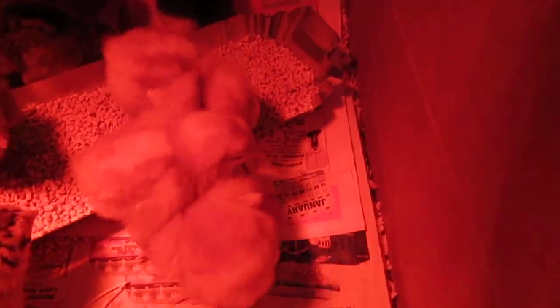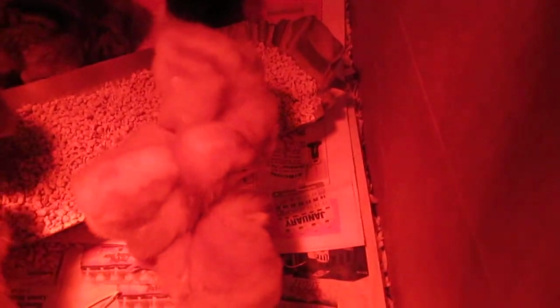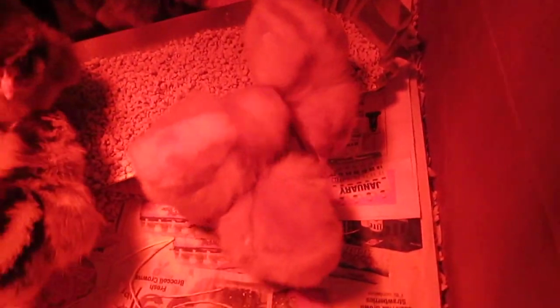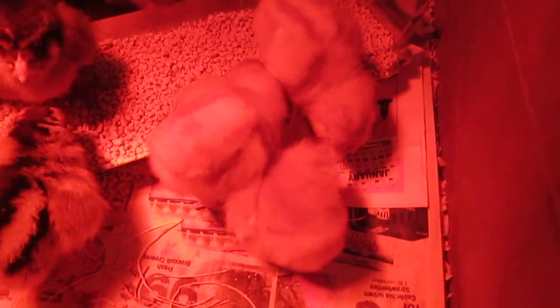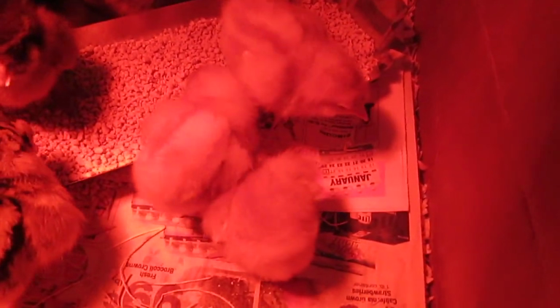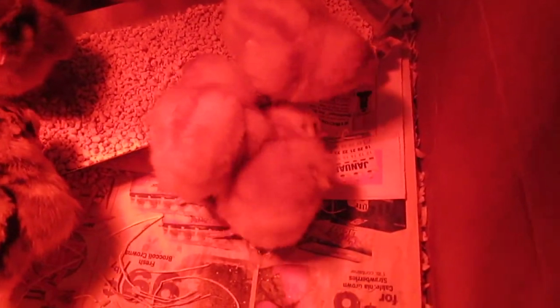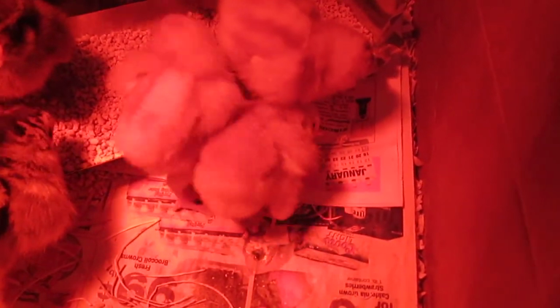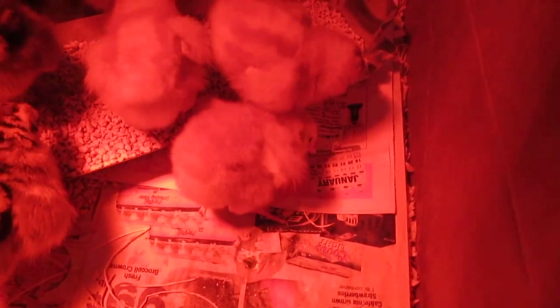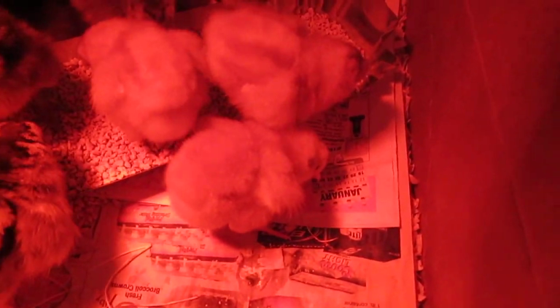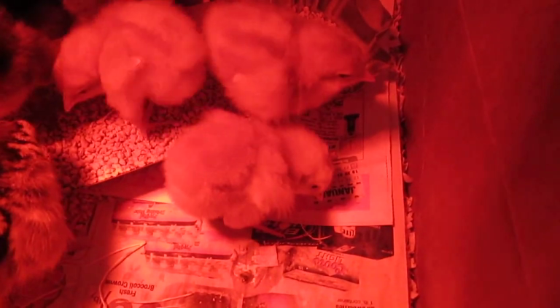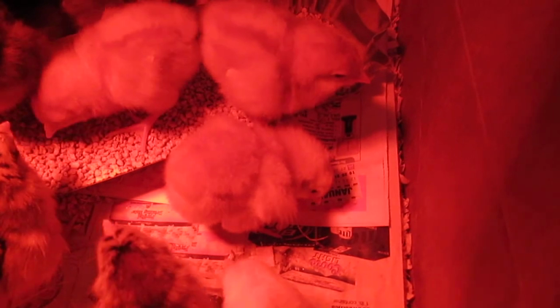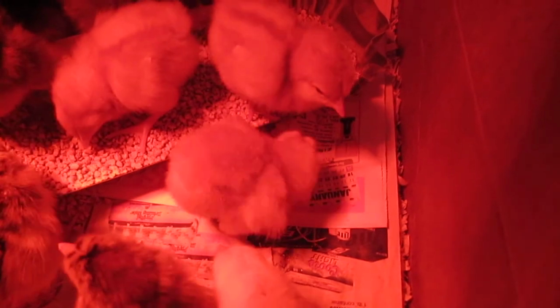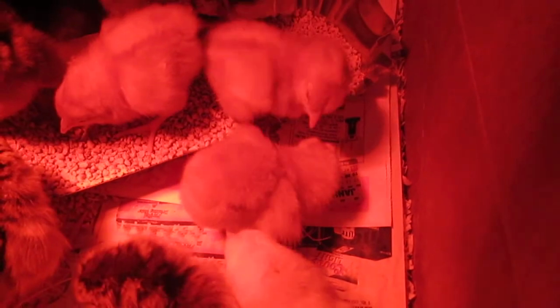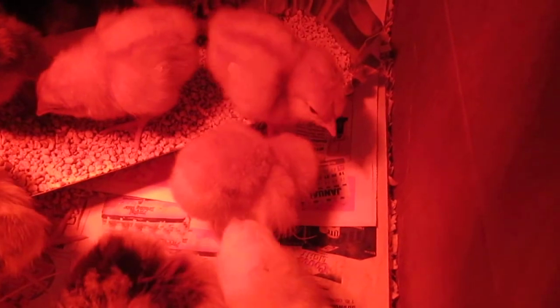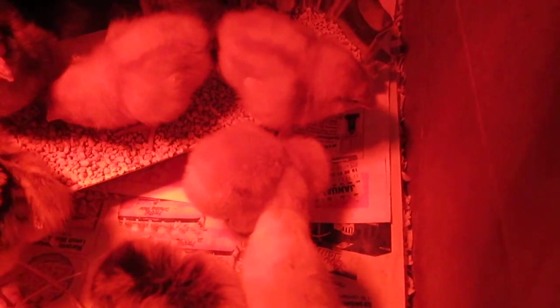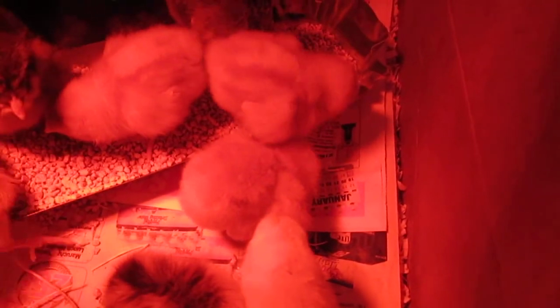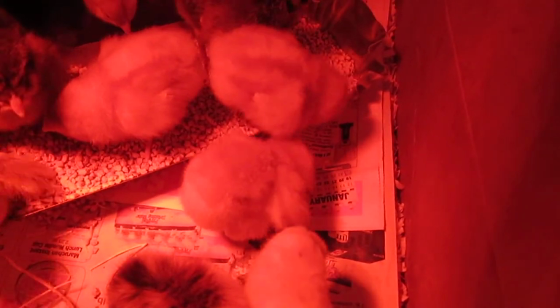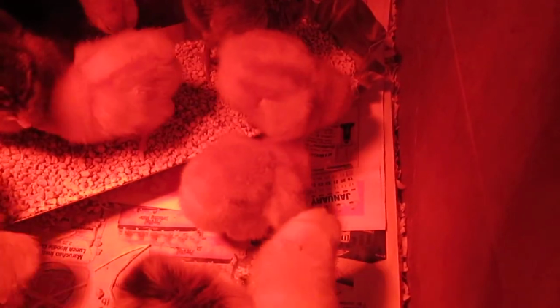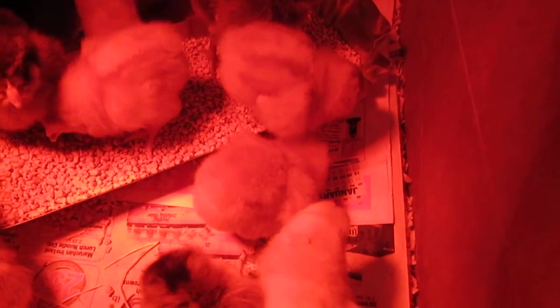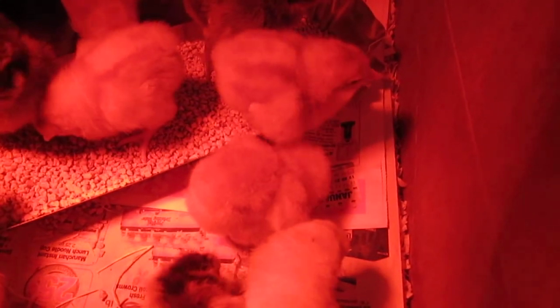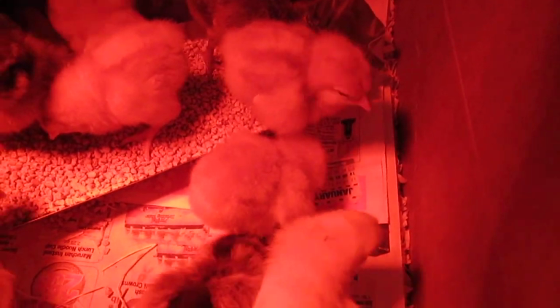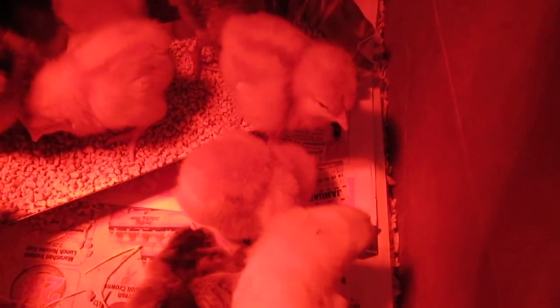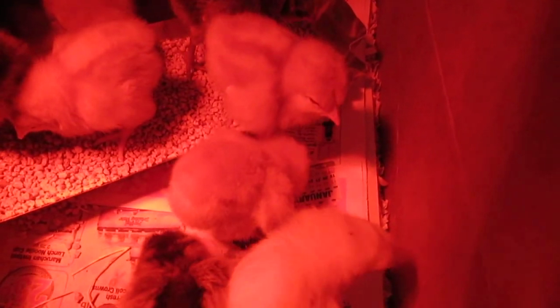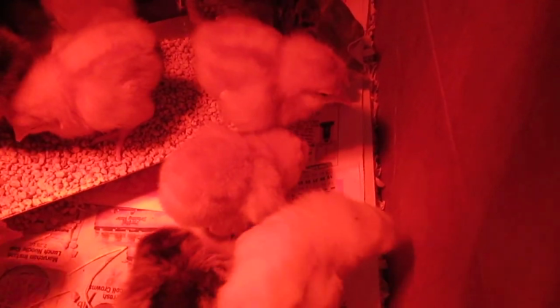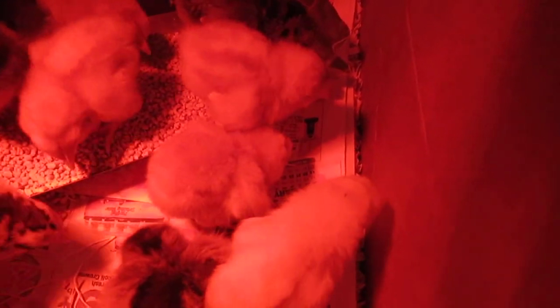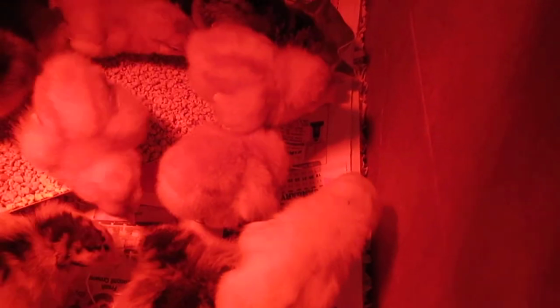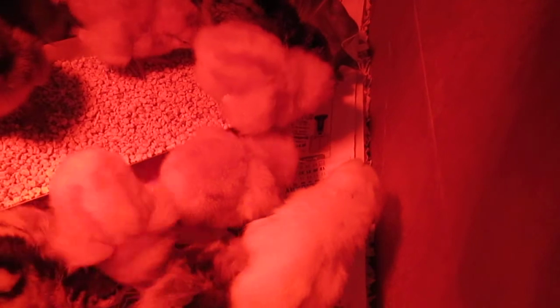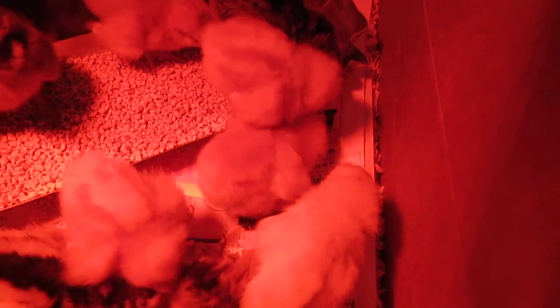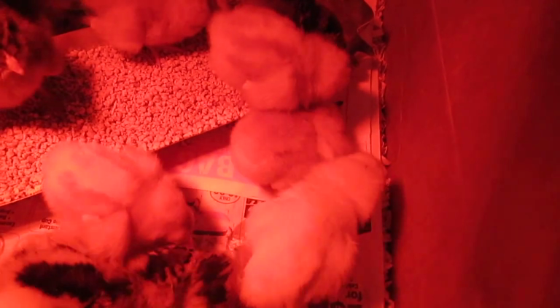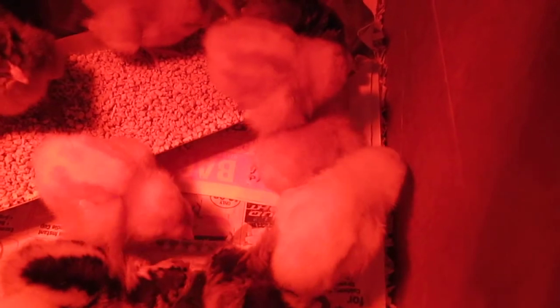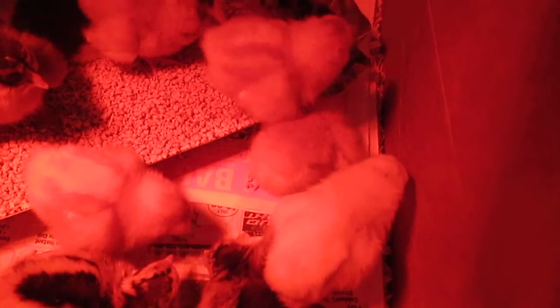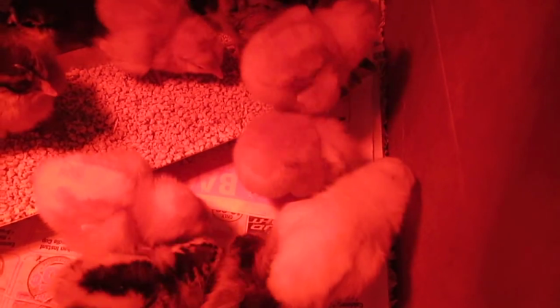She fell. So I googled 'help, my baby chicken has an upside down head,' and it's amazing what I can find on Google.